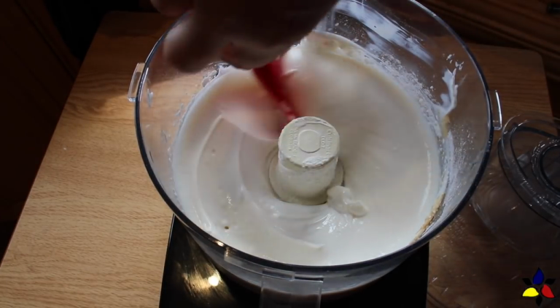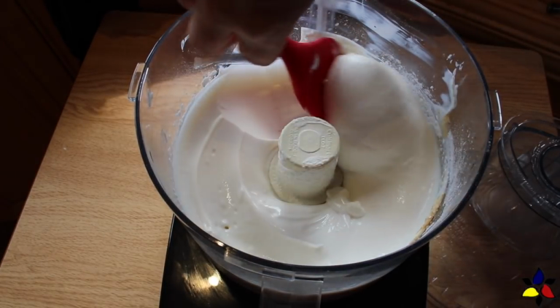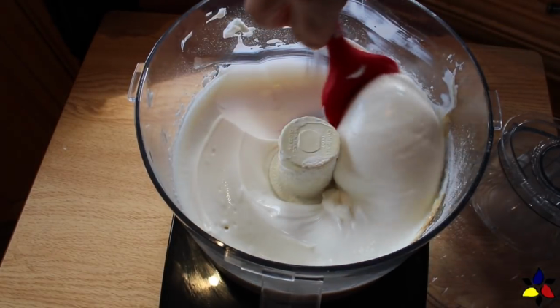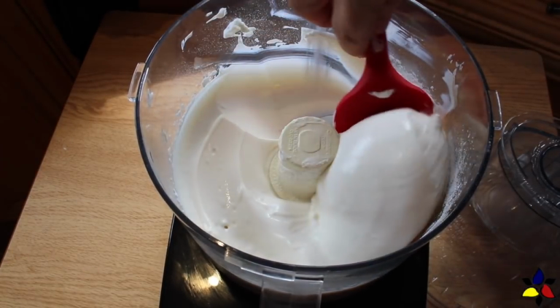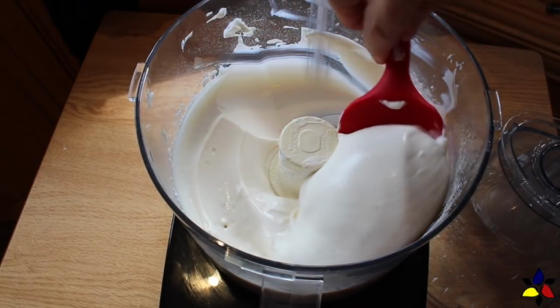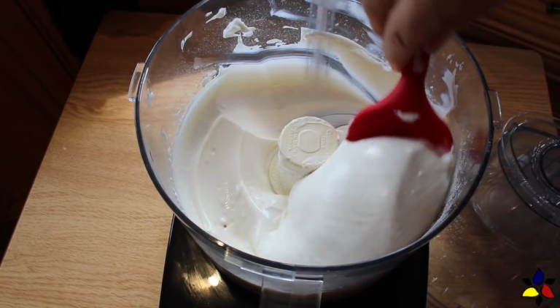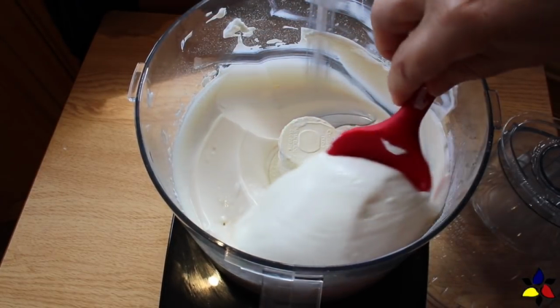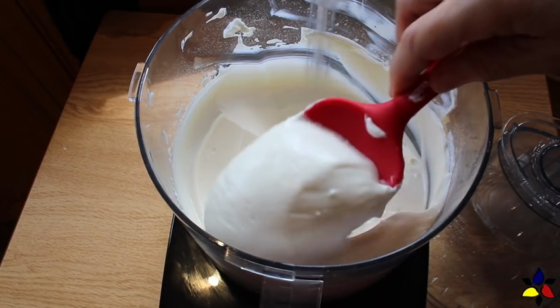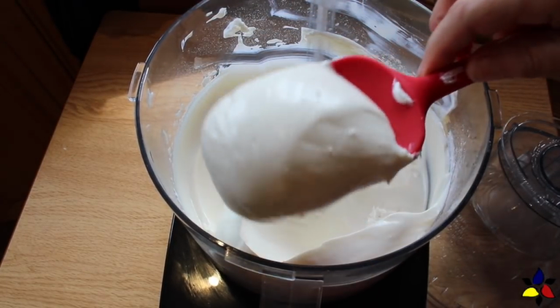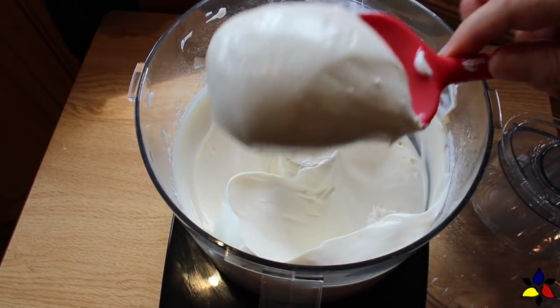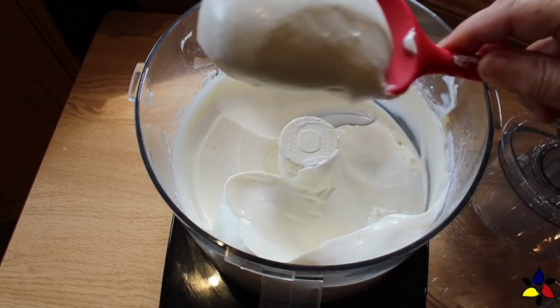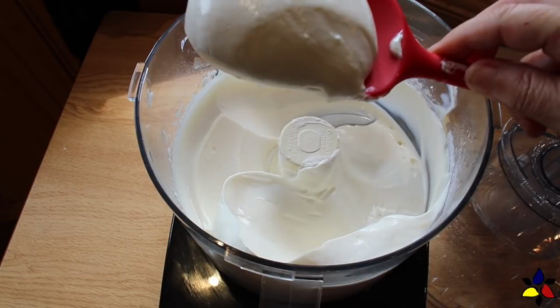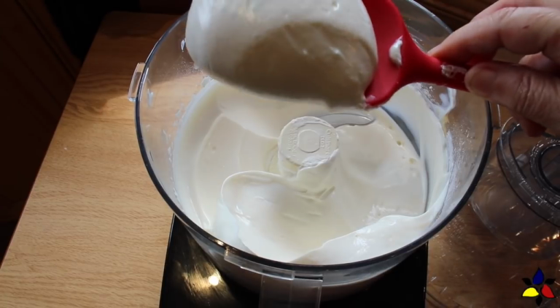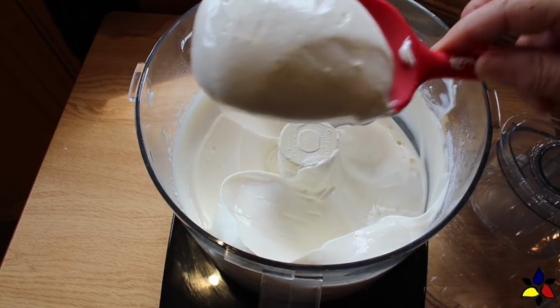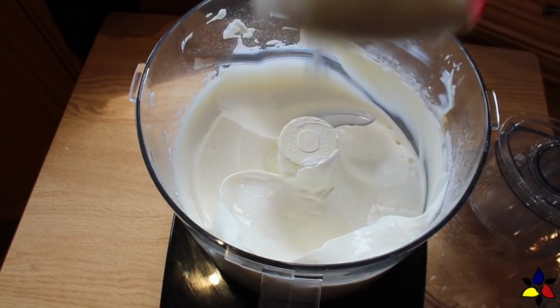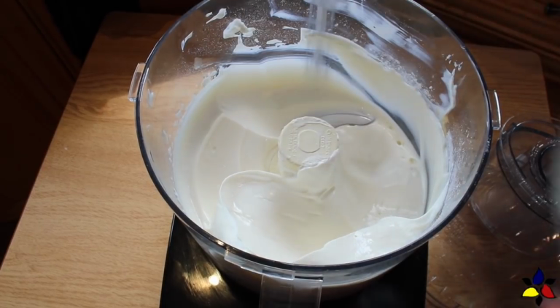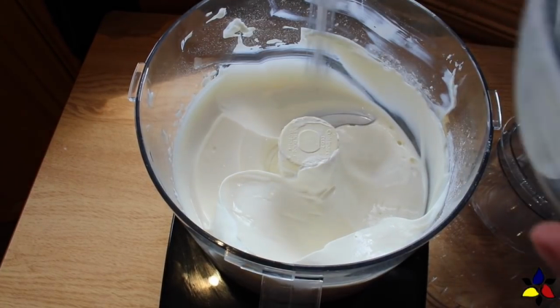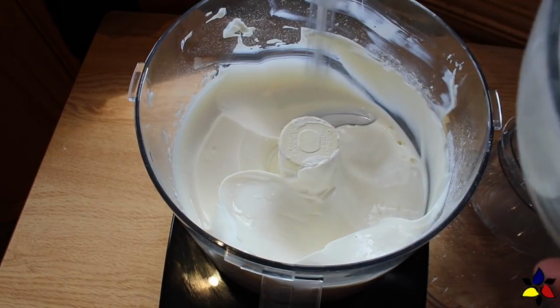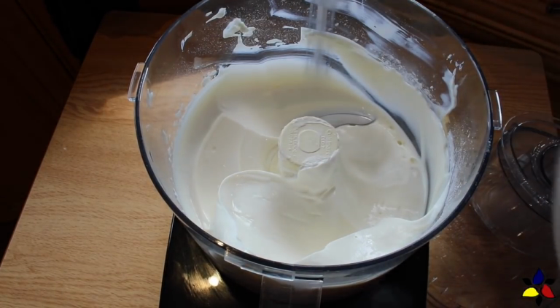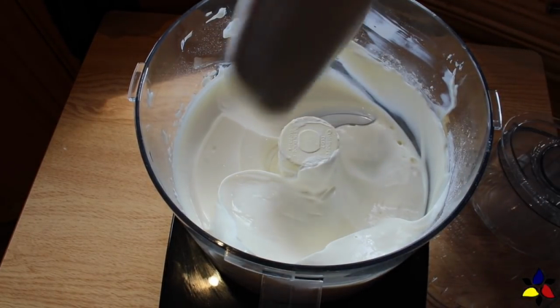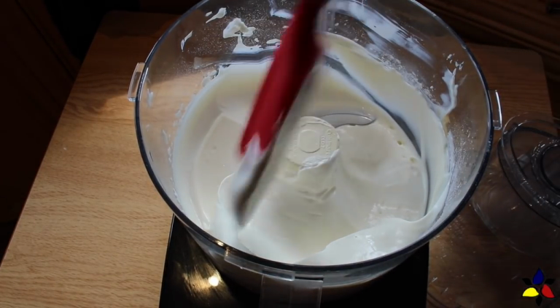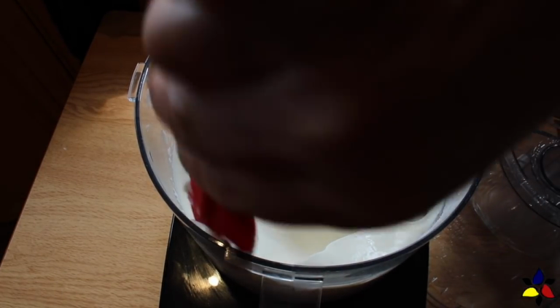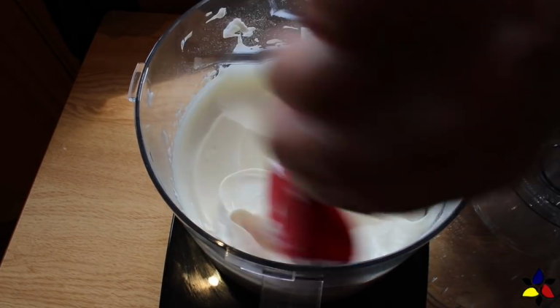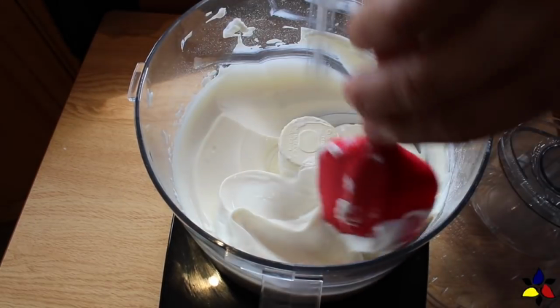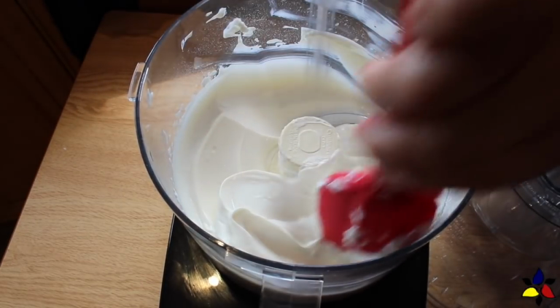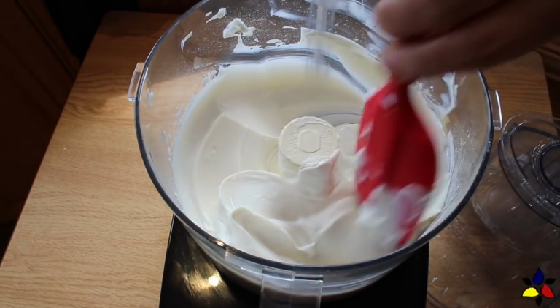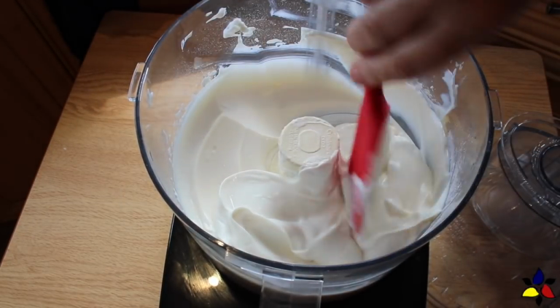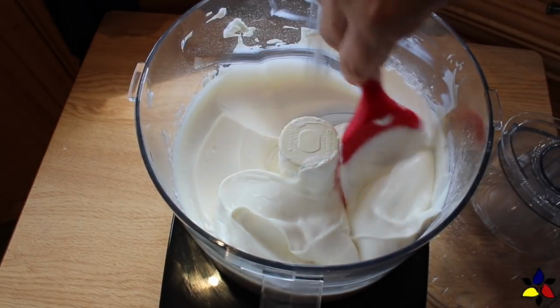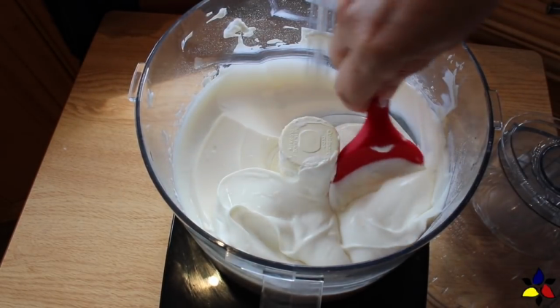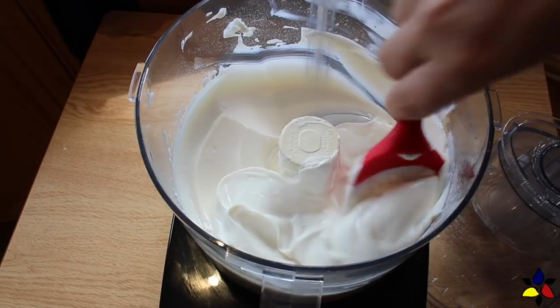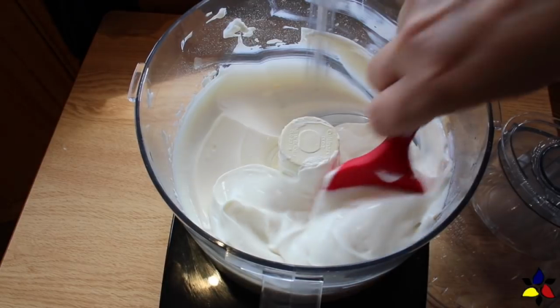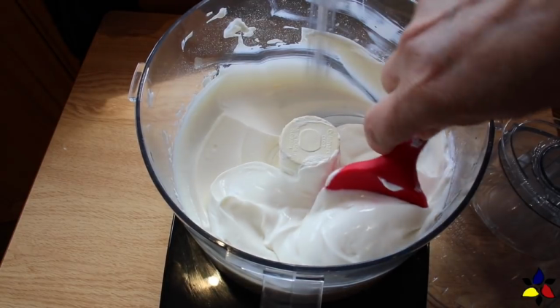But if you want your yogurt to be harder and to be able to scoop it, just transfer the mixture to an airtight container and place it in the freezer for four to six hours.